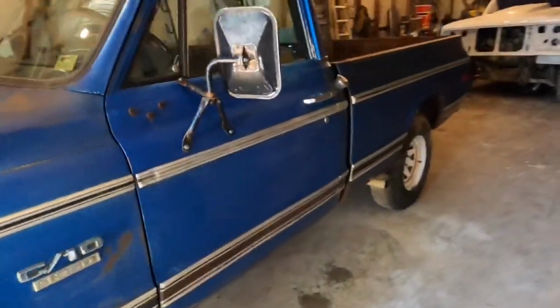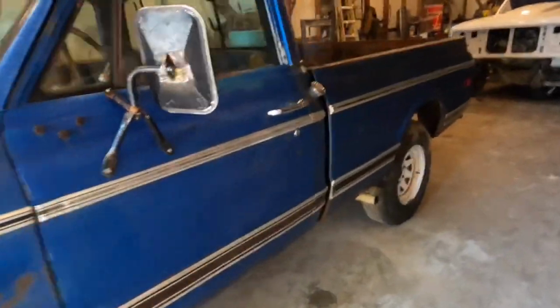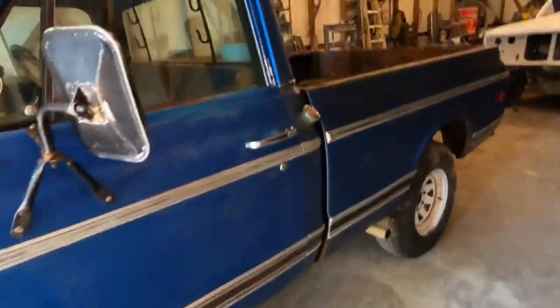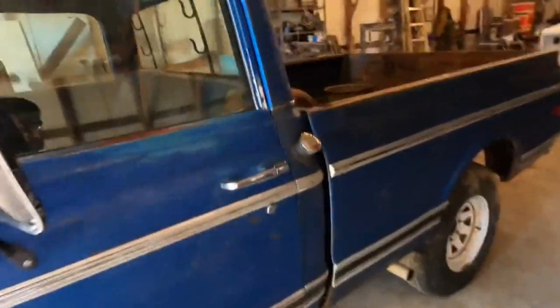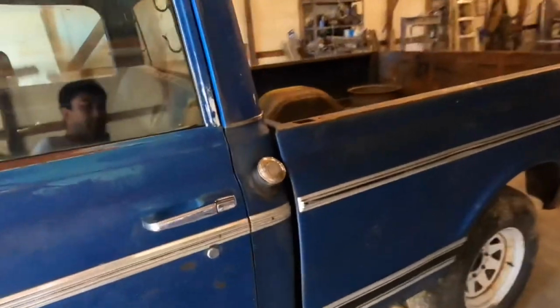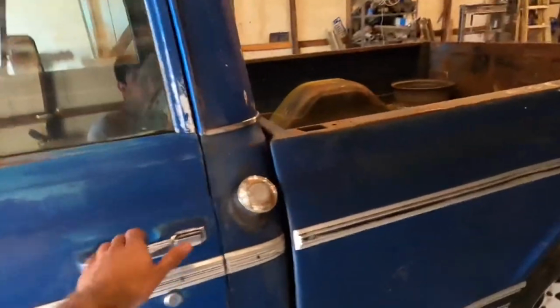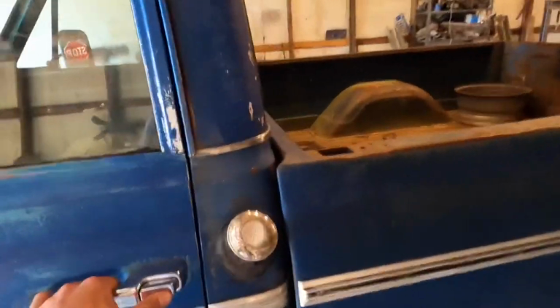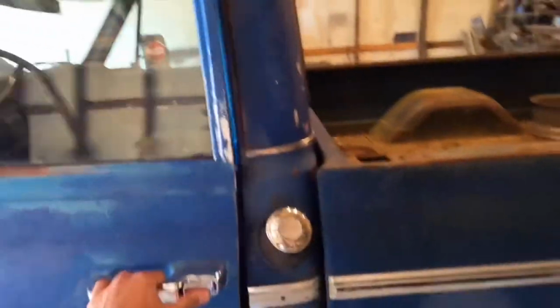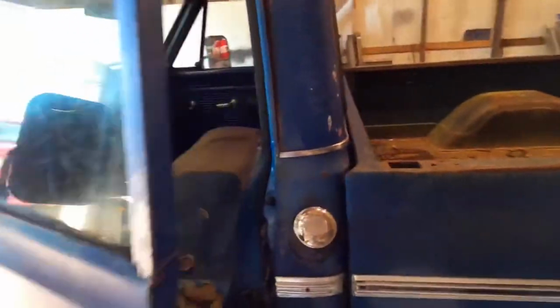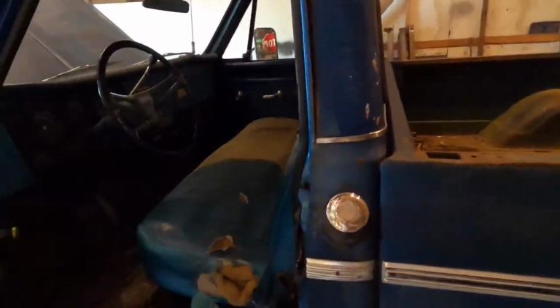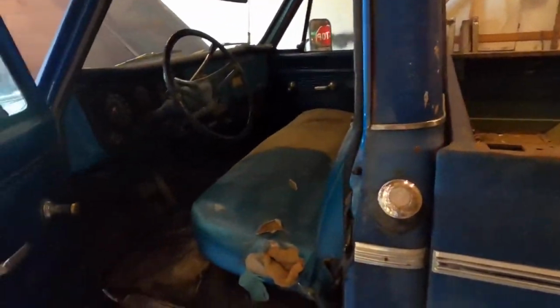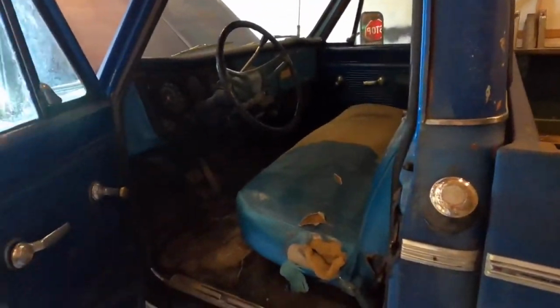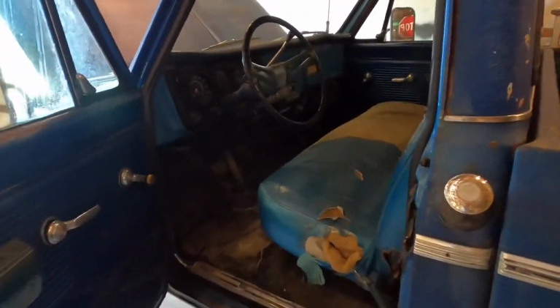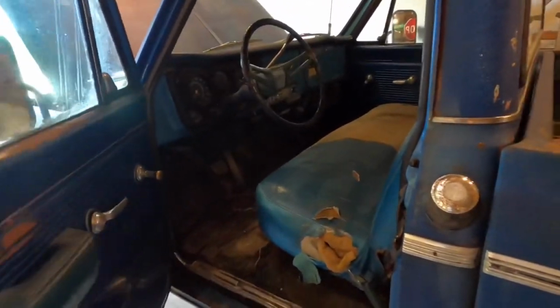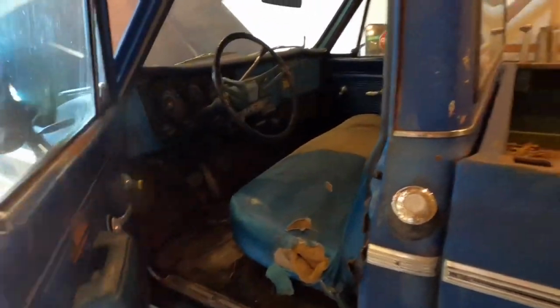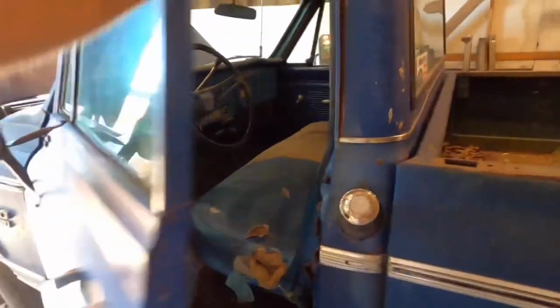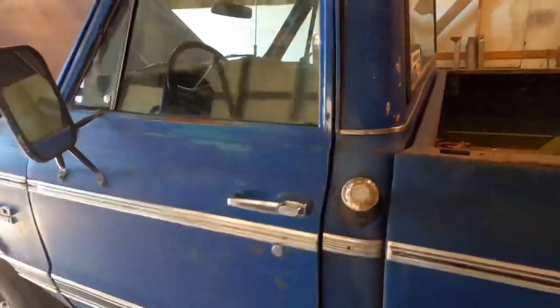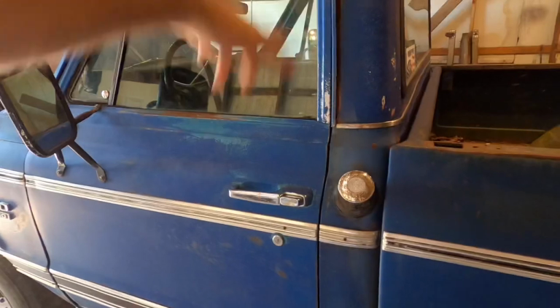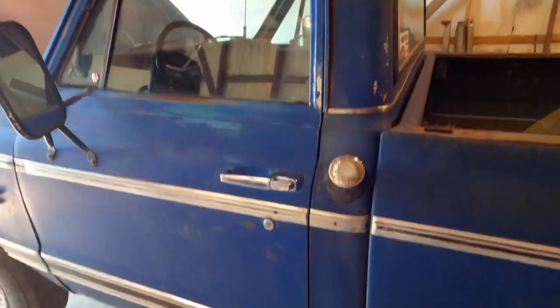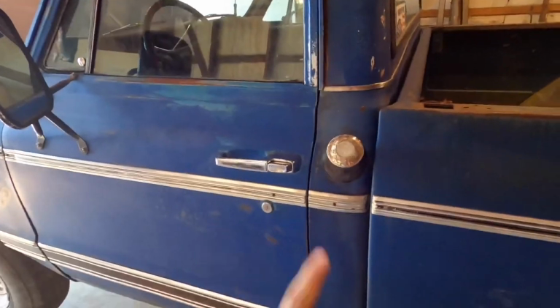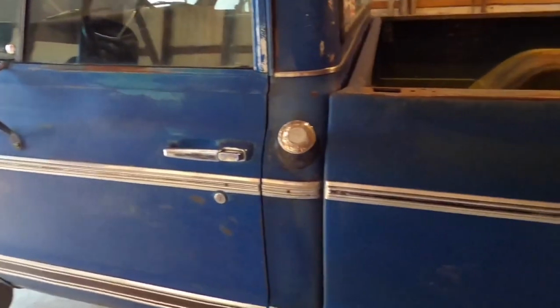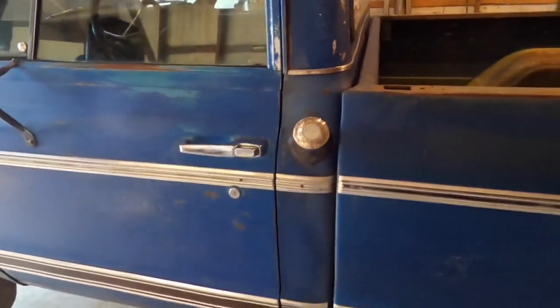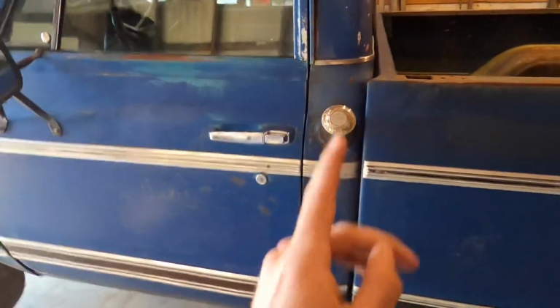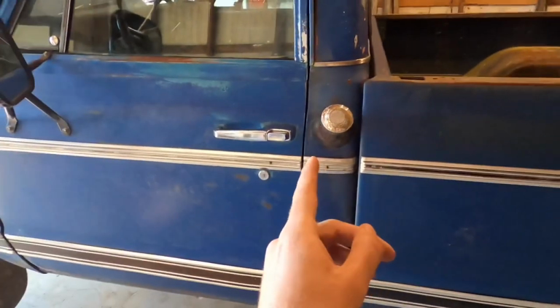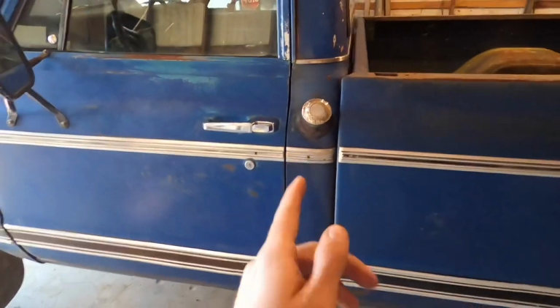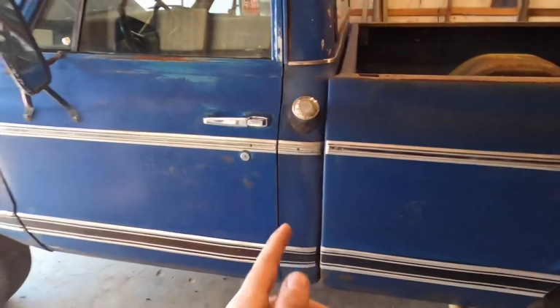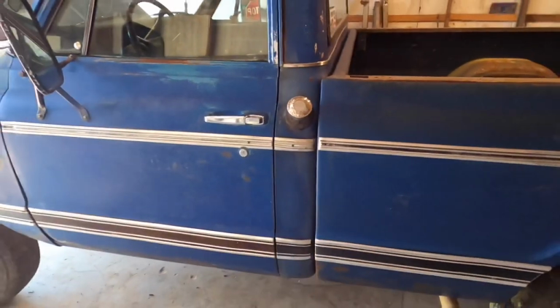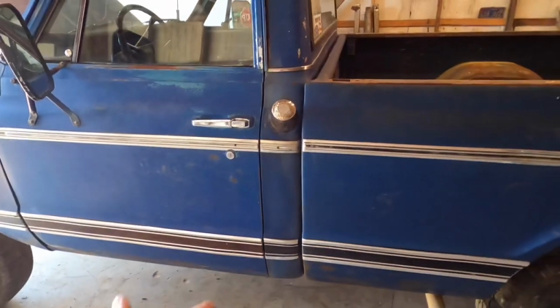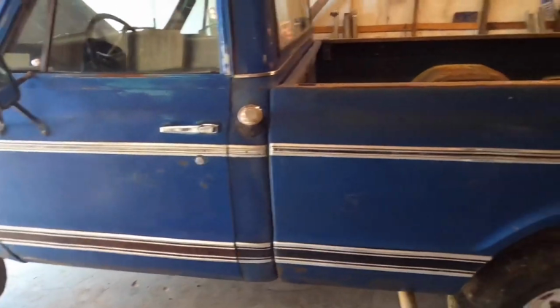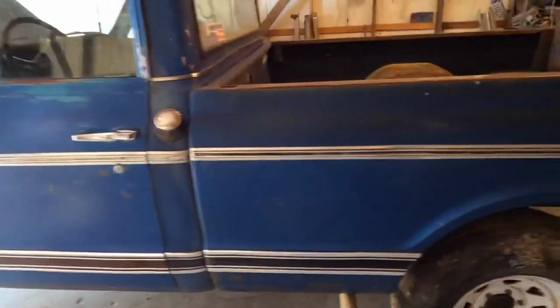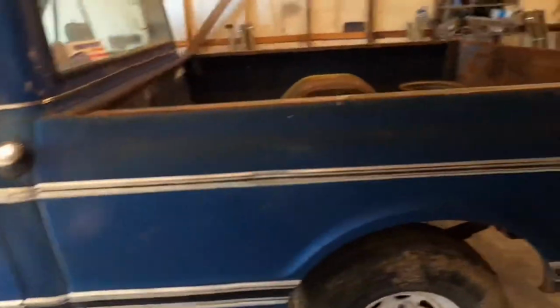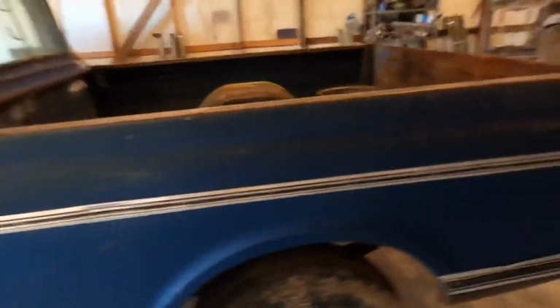The truck's pretty much rust free. On the inside, the interior is a little rough, but nothing too bad — better than that old Nova we got running. The doors close perfectly and there's still gas in the gas tank, and it's 20, 21 years old.